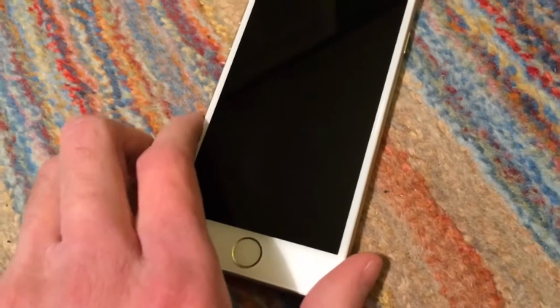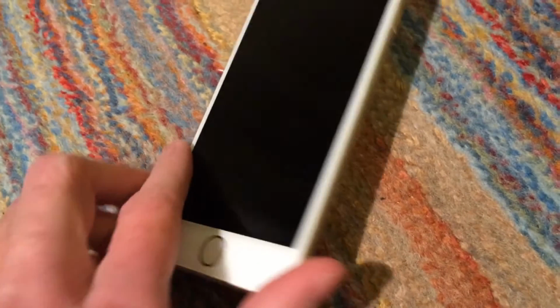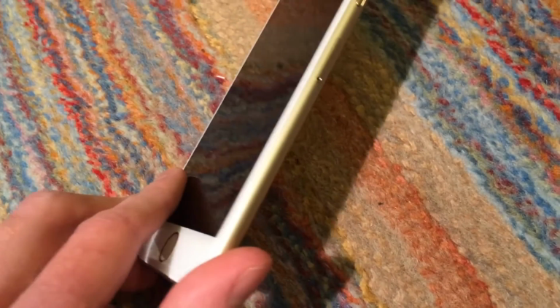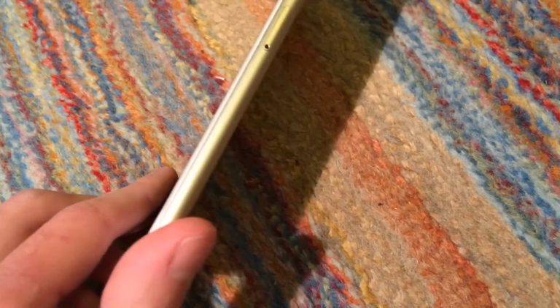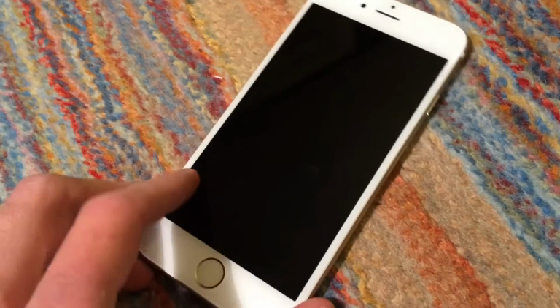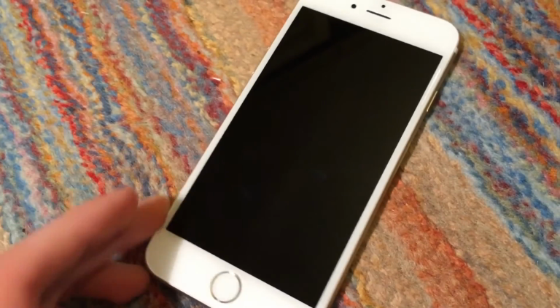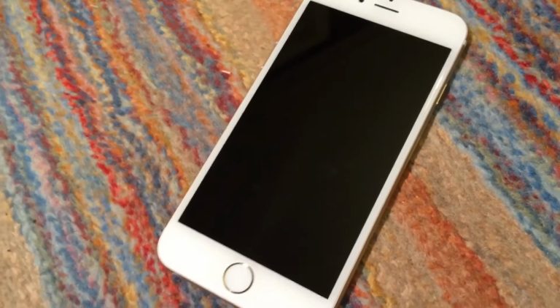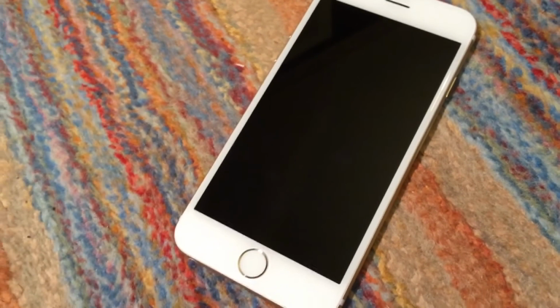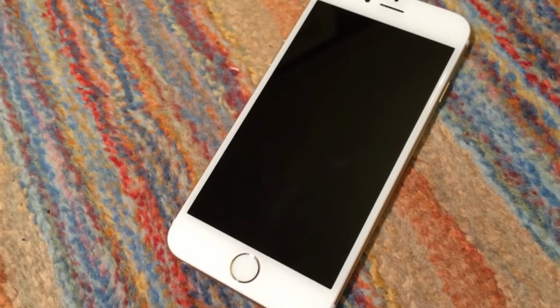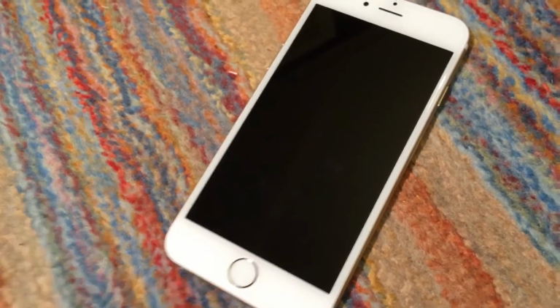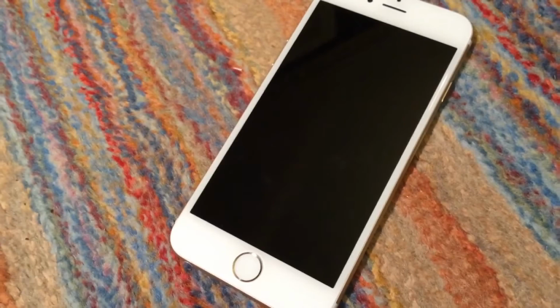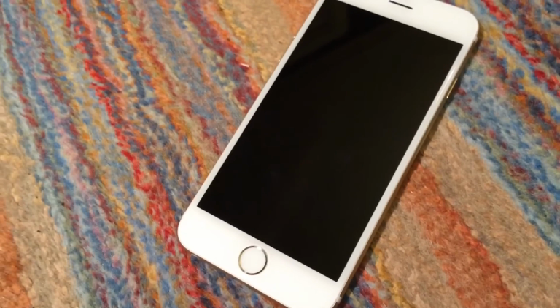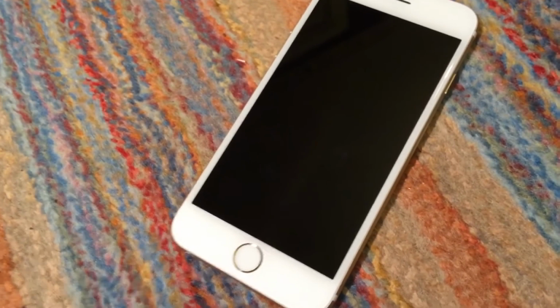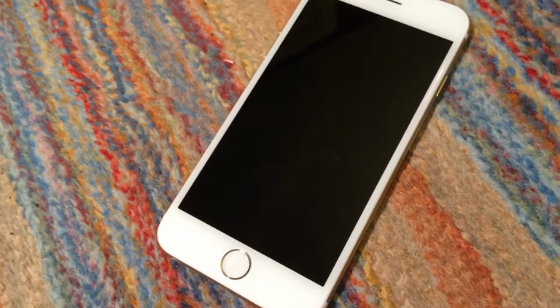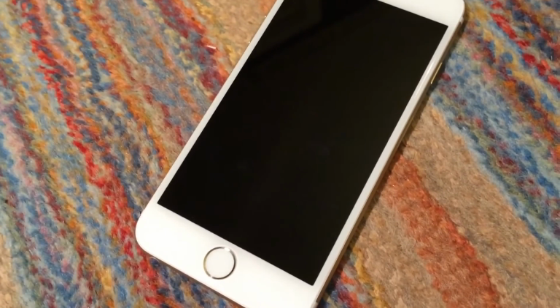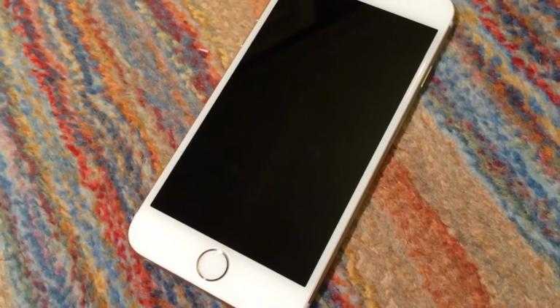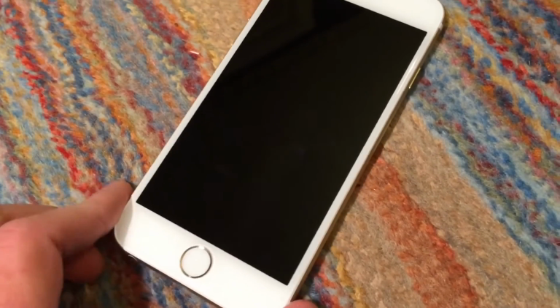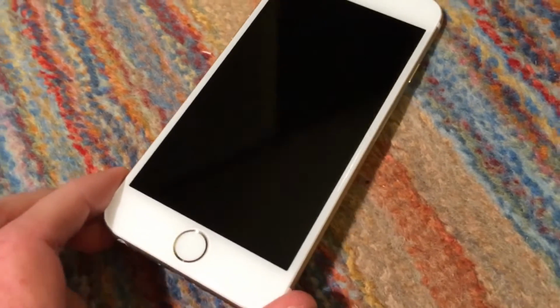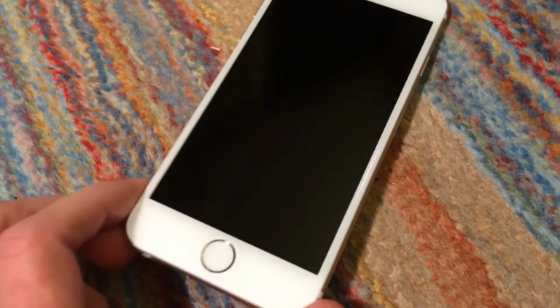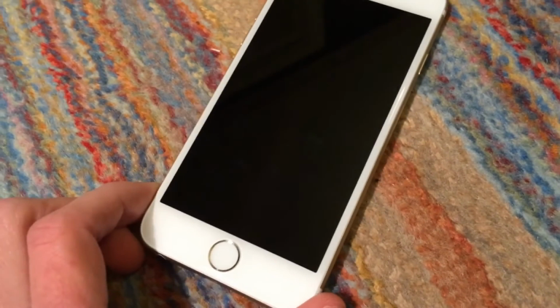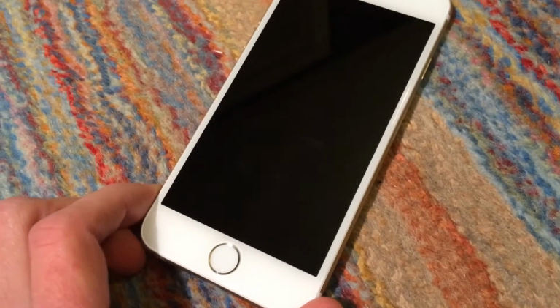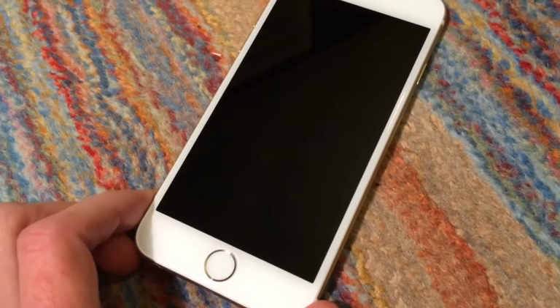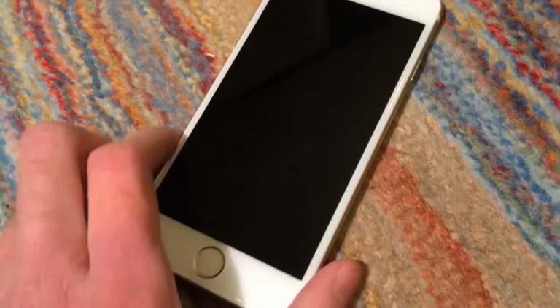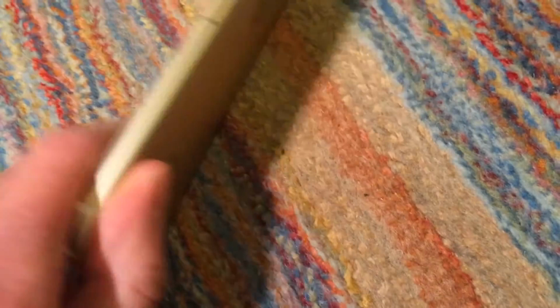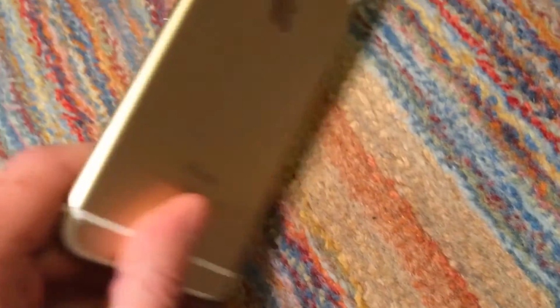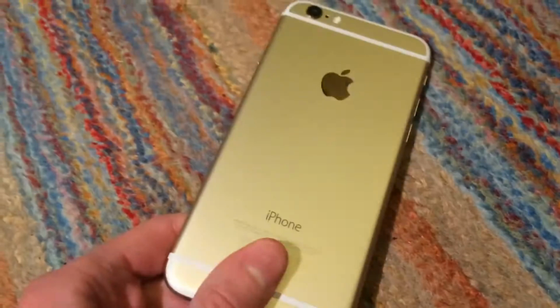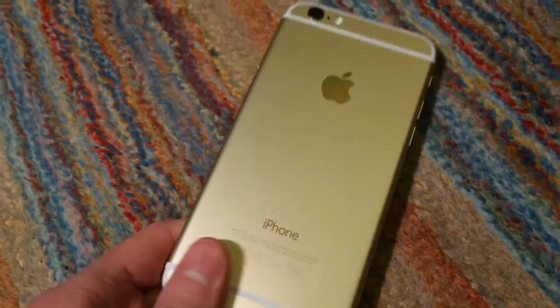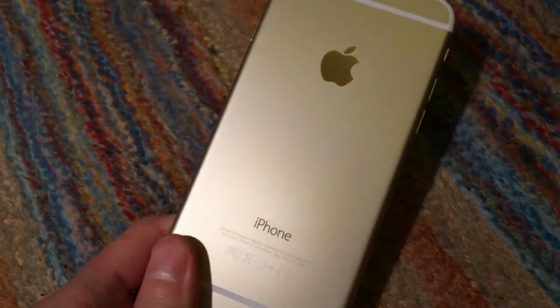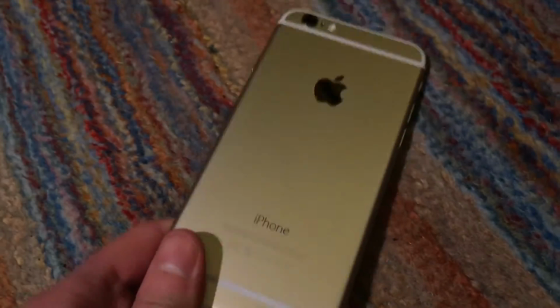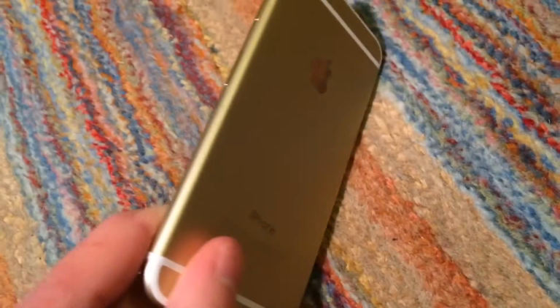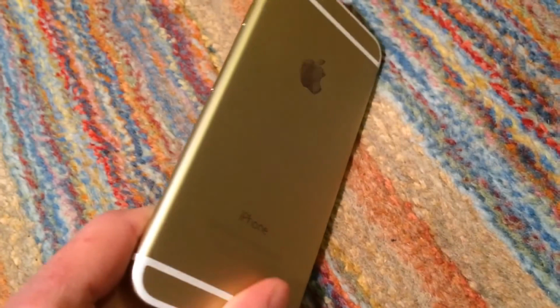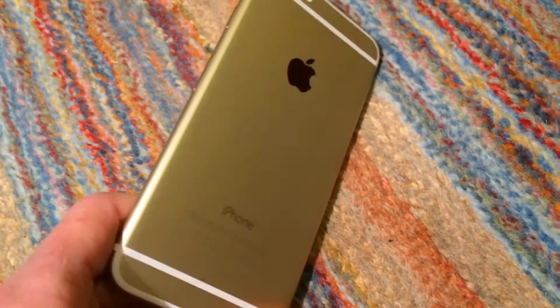While my current iPhone, which is a white iPhone 5S, is 32GB. So that will be some sort of compromise I'll have to make if I do decide to use this as my main phone.